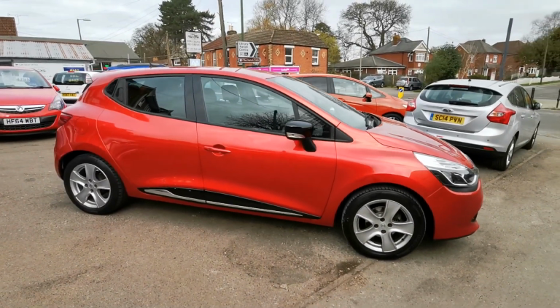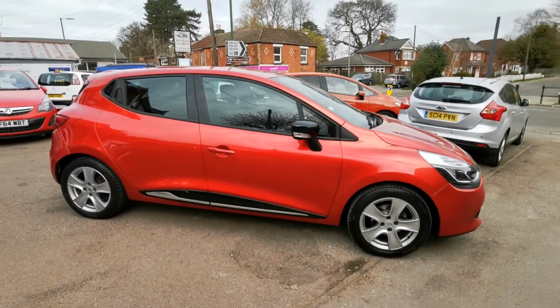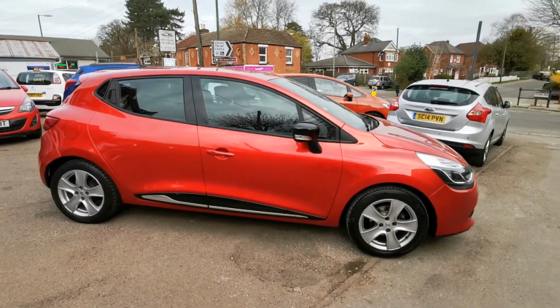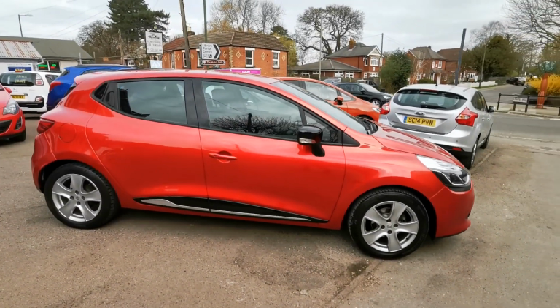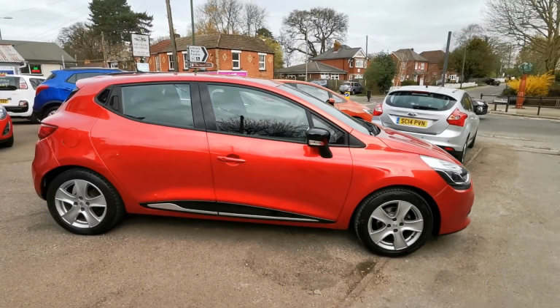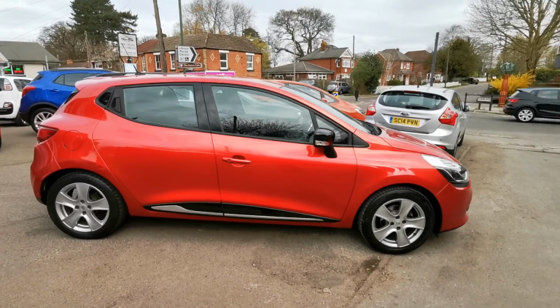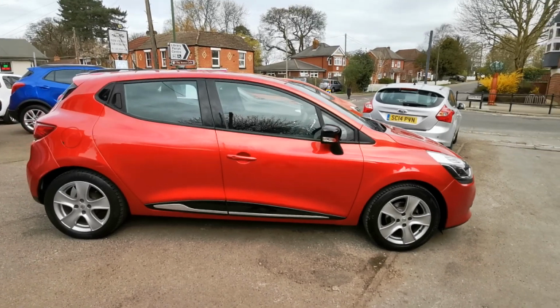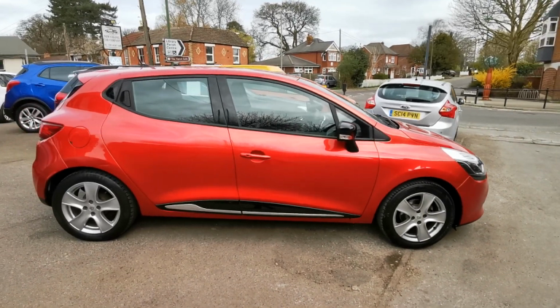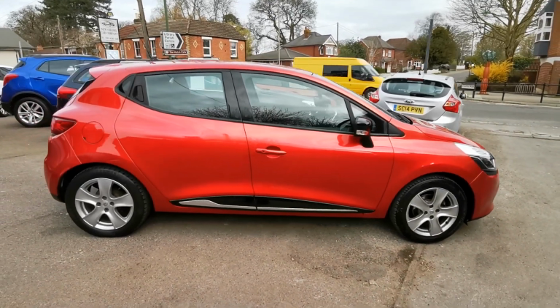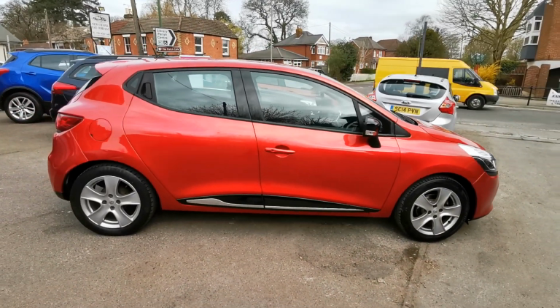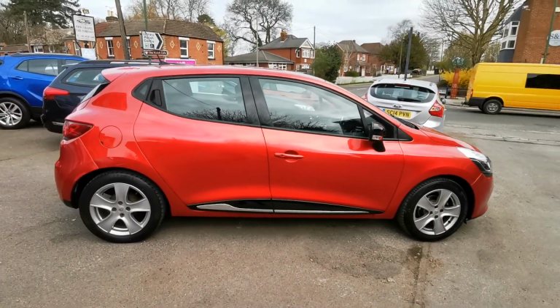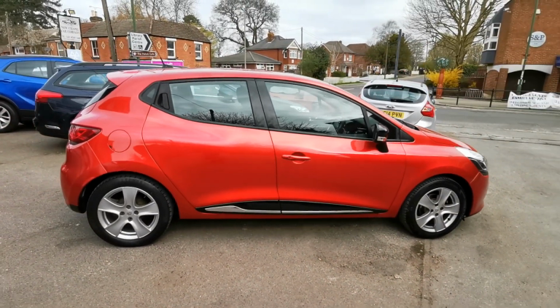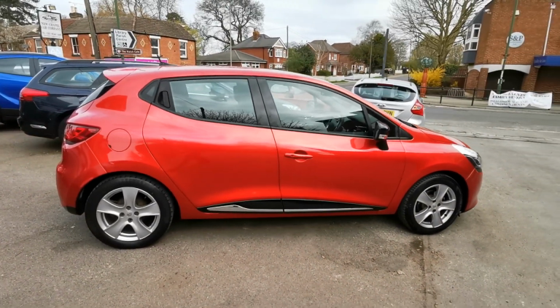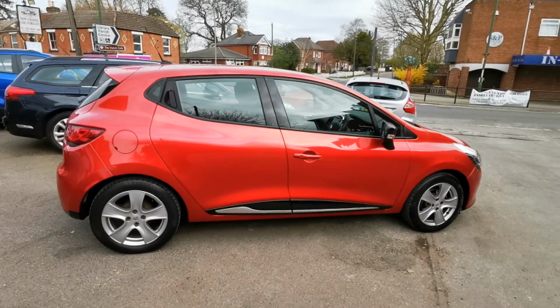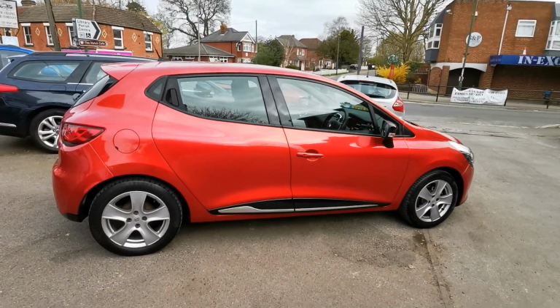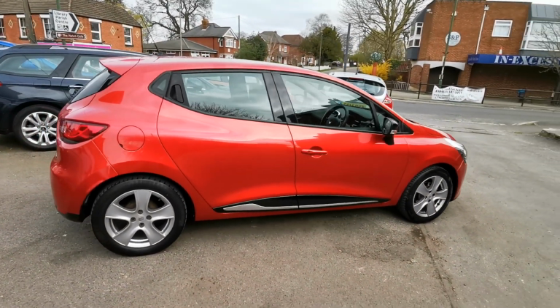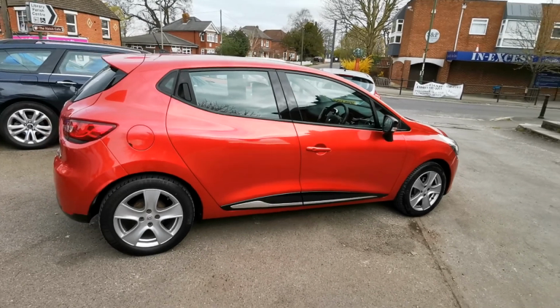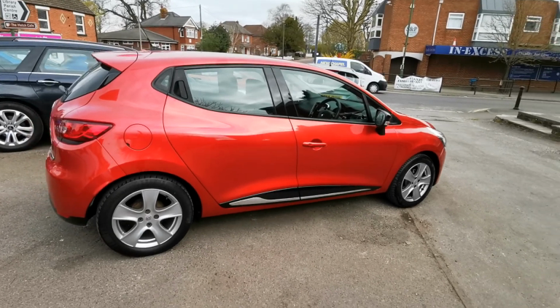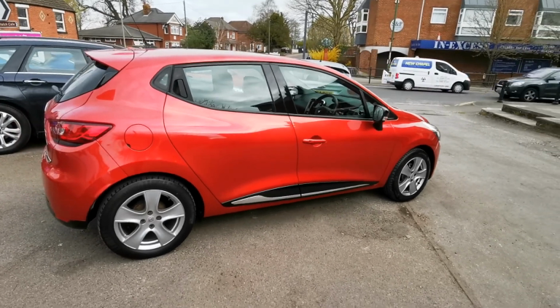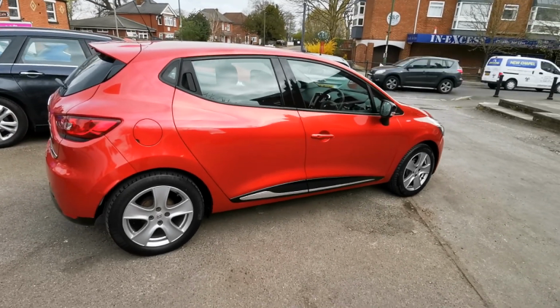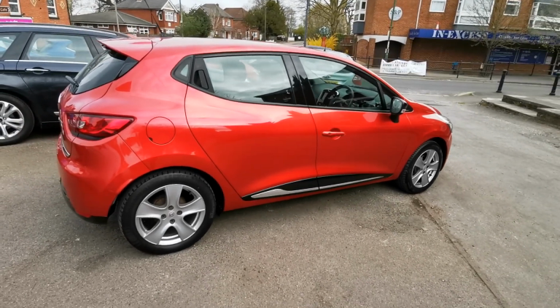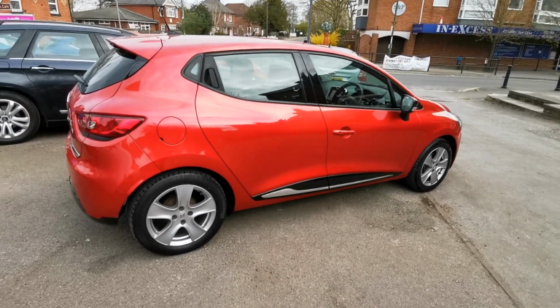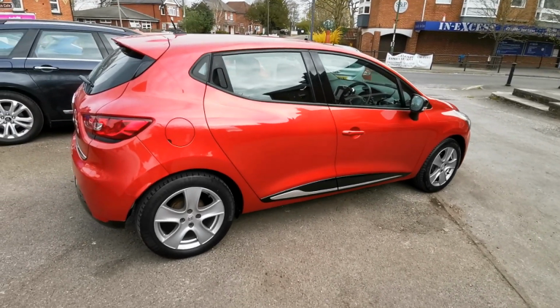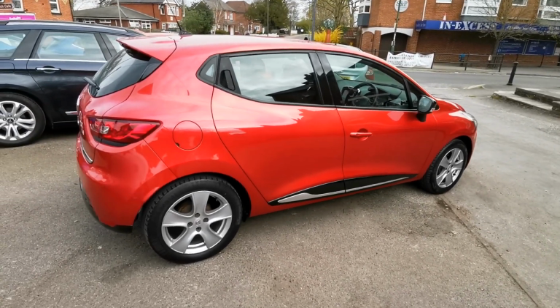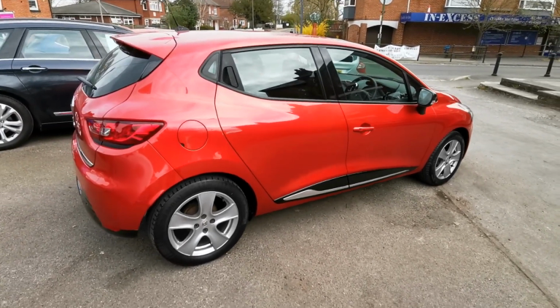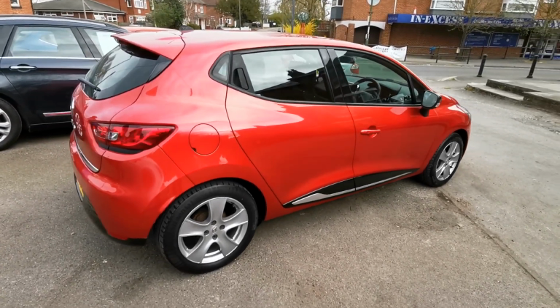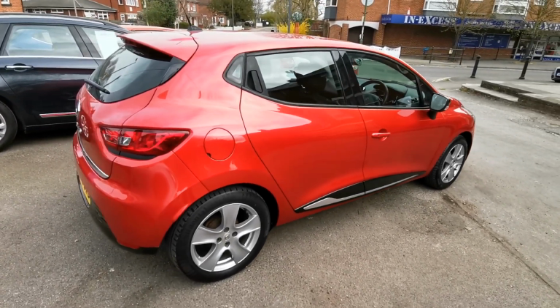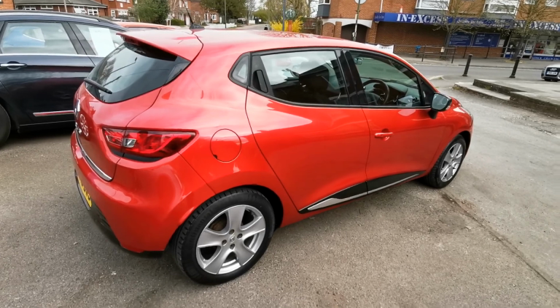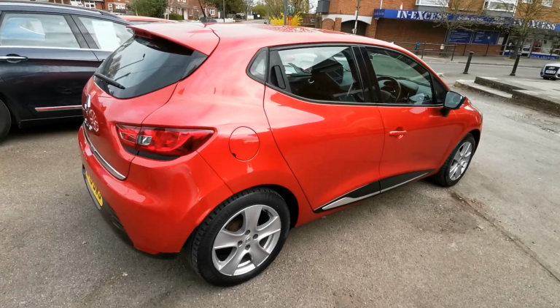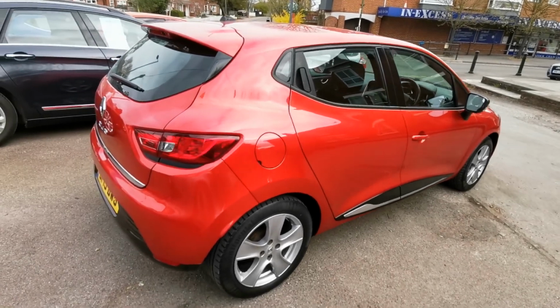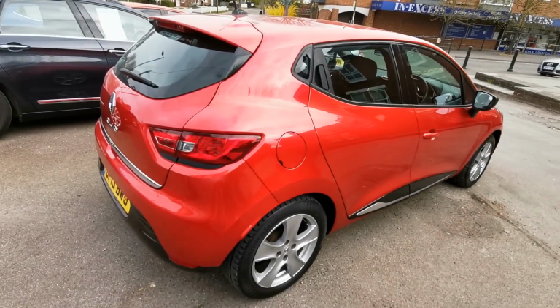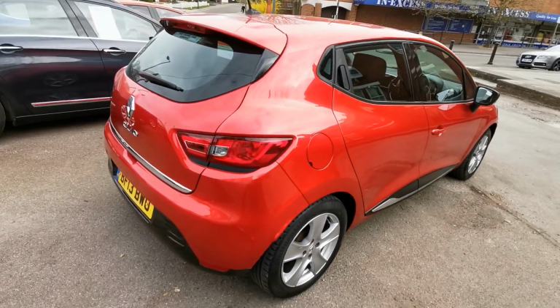I'd like to show you around our 2013 13-plate Renault Clio. This is the 1.2 16-valve engine in the Dynamique Nav Edition, finished in lovely flame red with 16-inch alloy wheels.